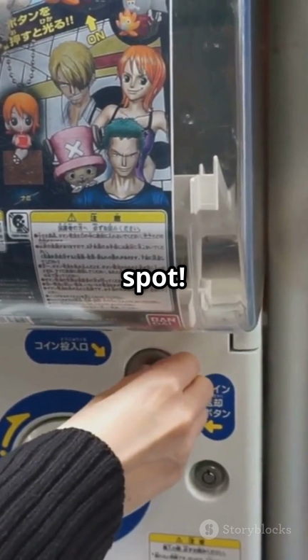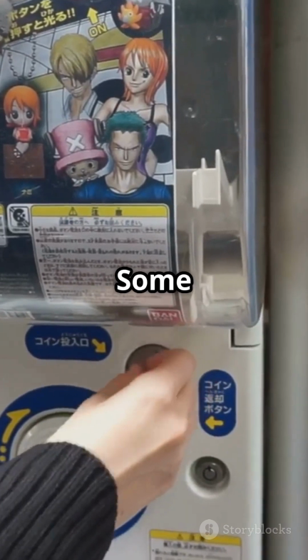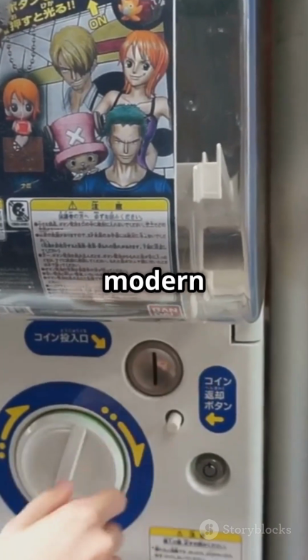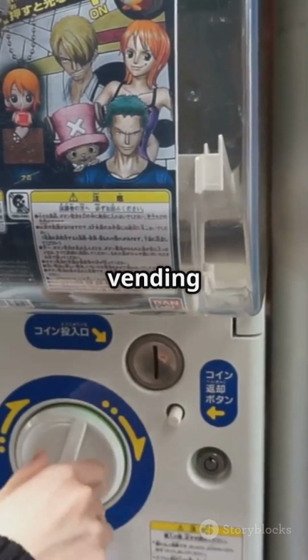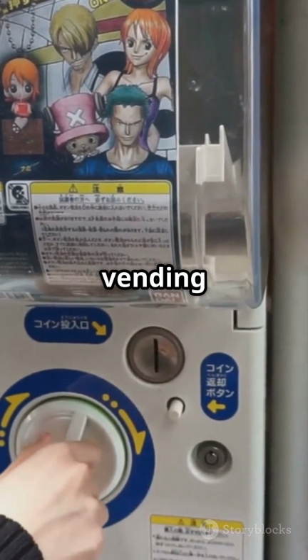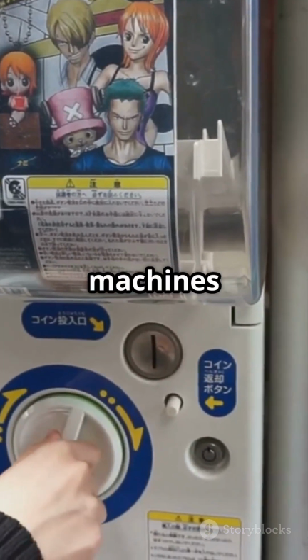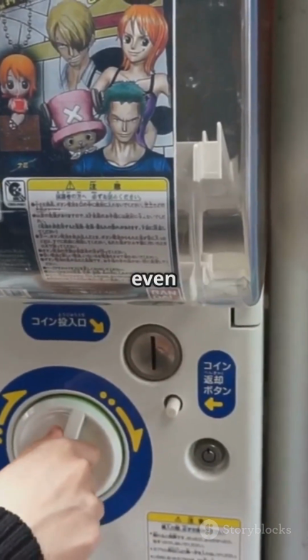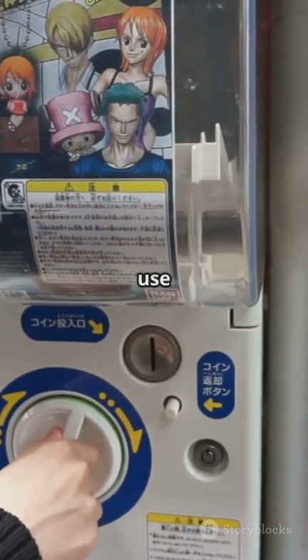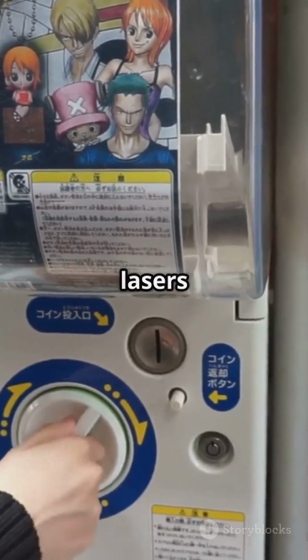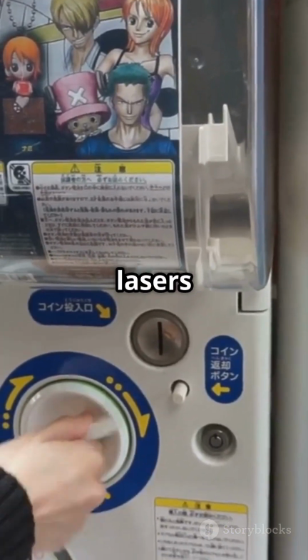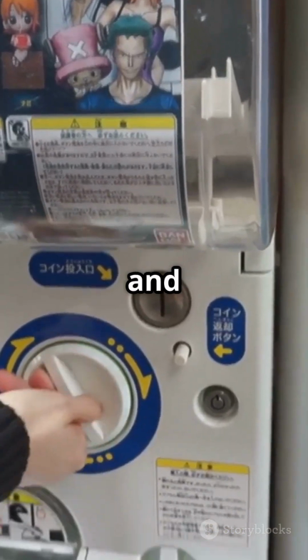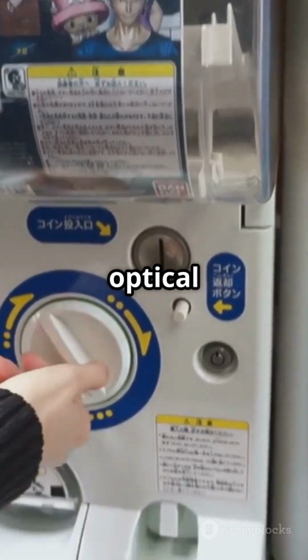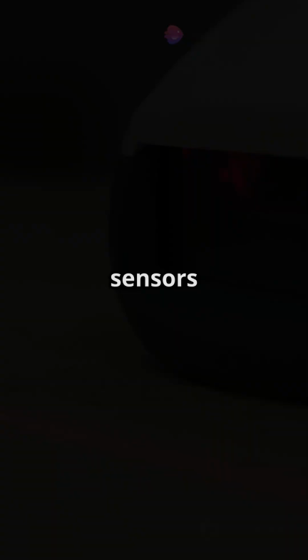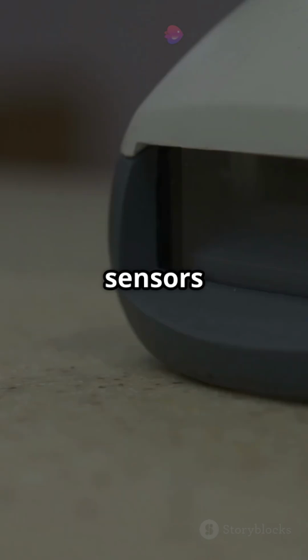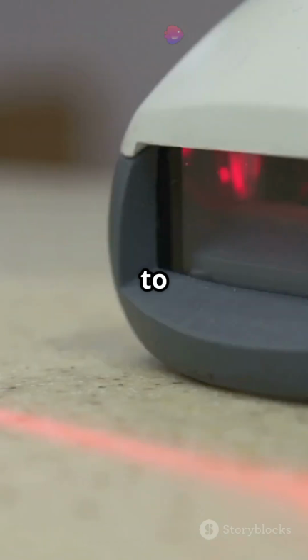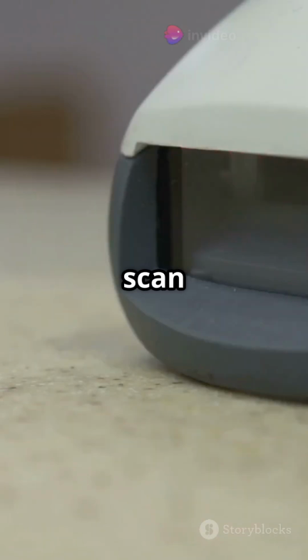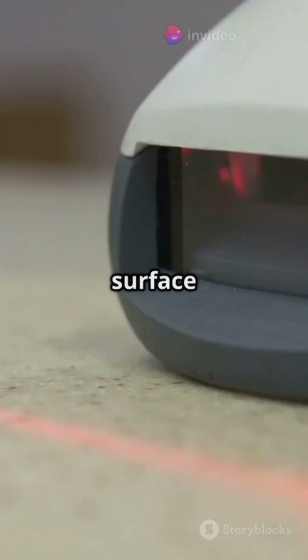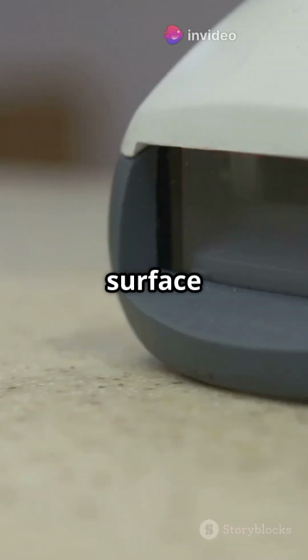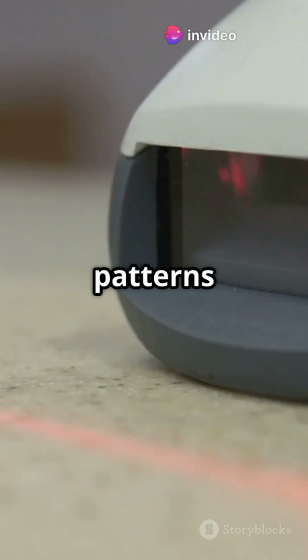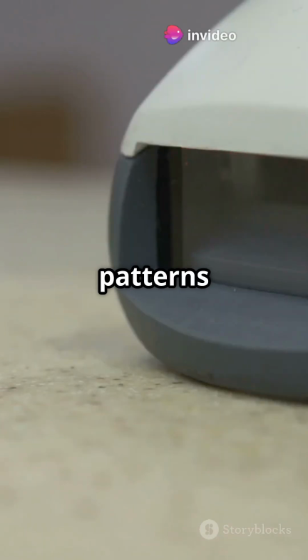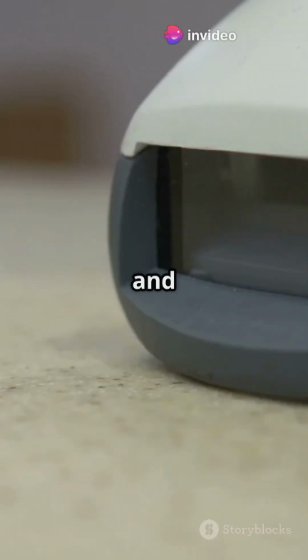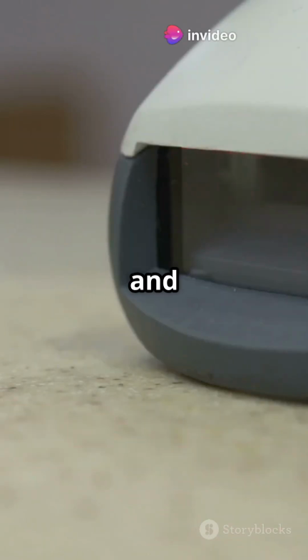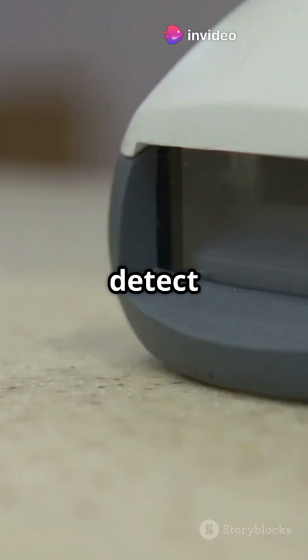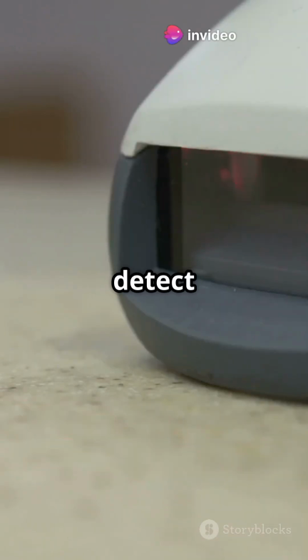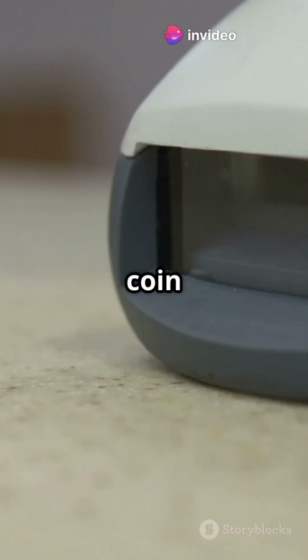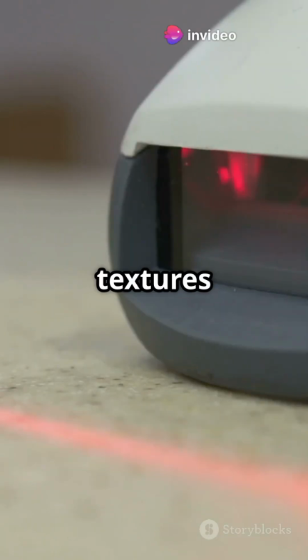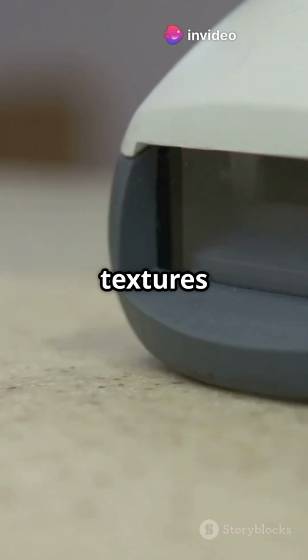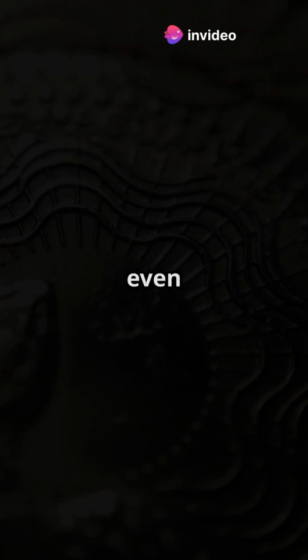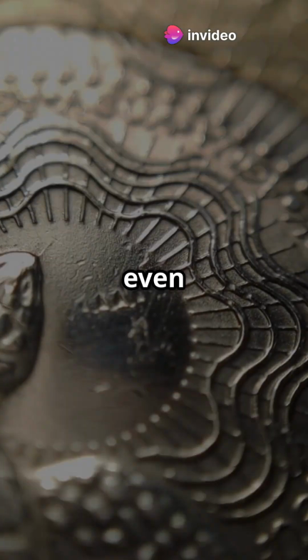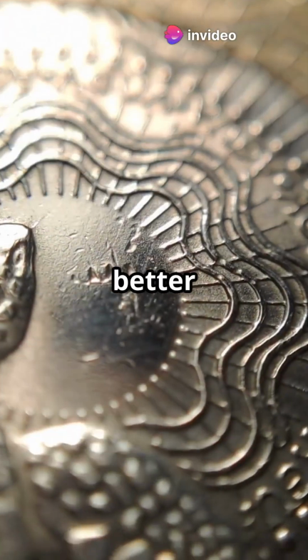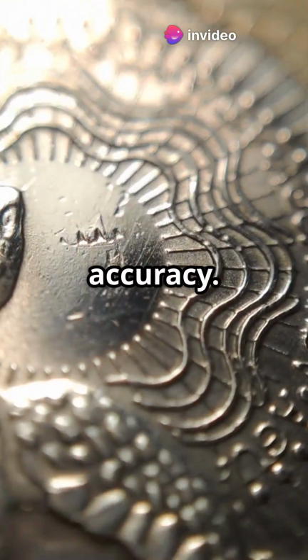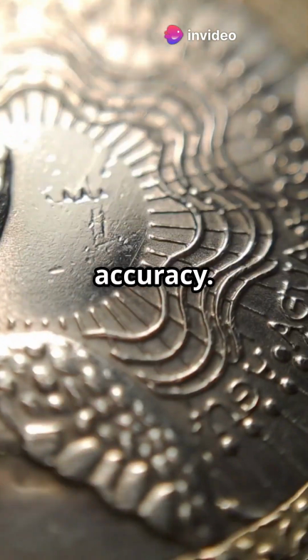Some modern vending machines even use lasers and optical sensors to scan surface patterns and detect coin textures for even better accuracy.